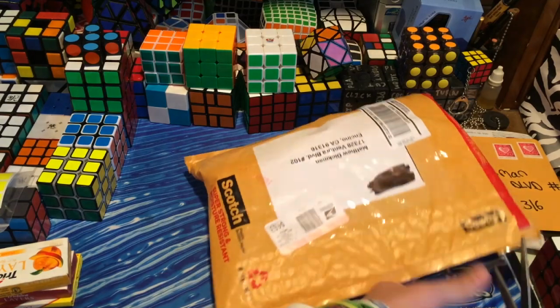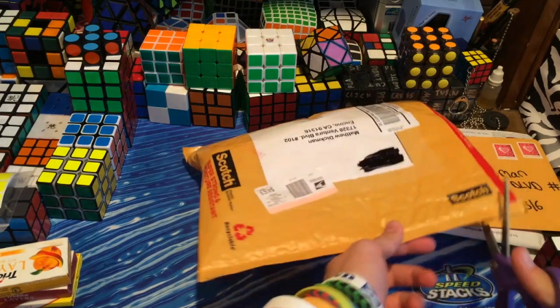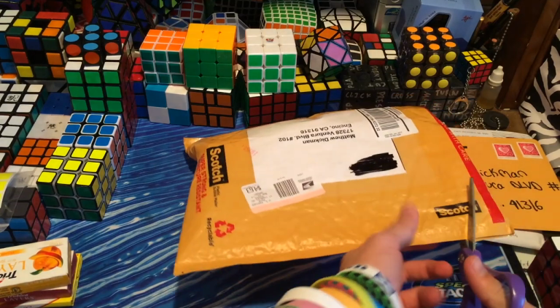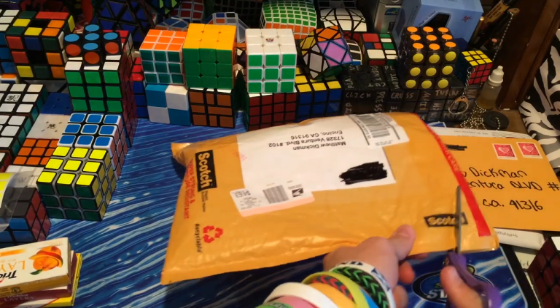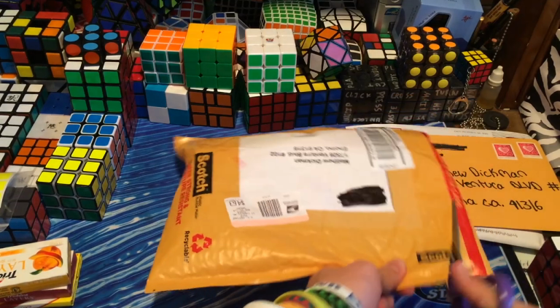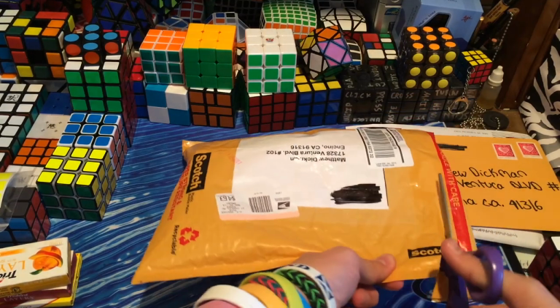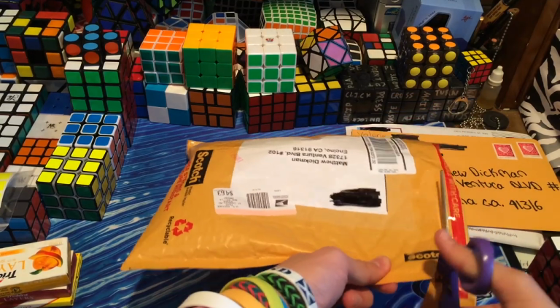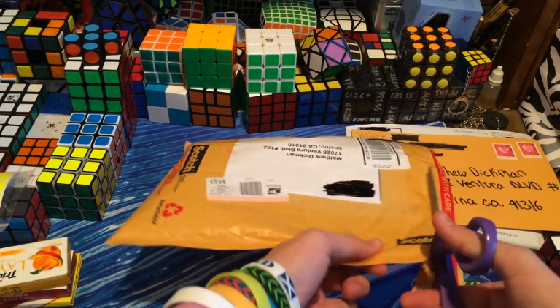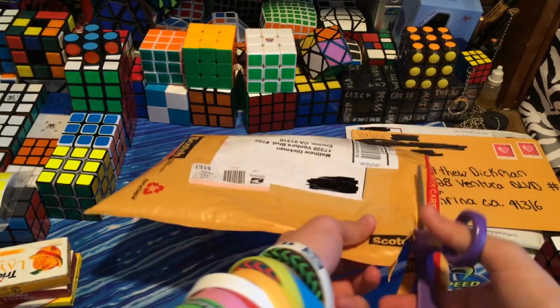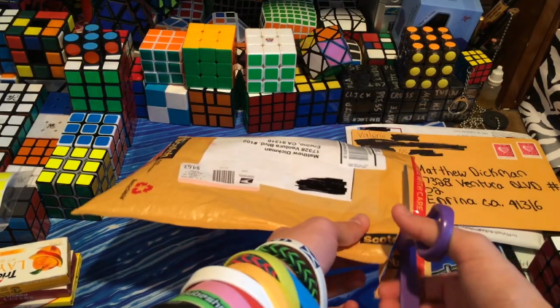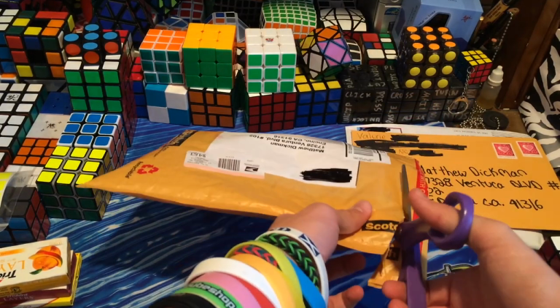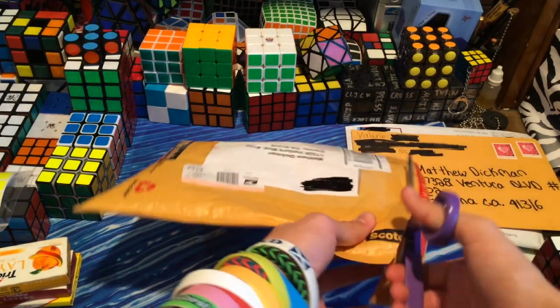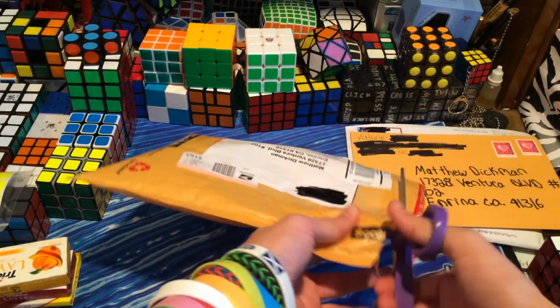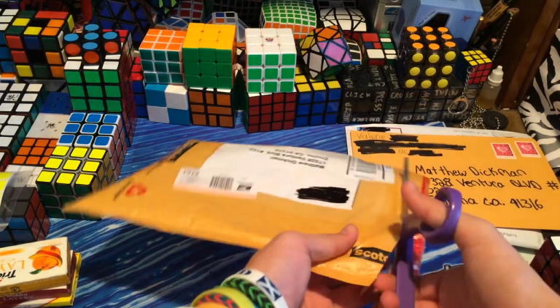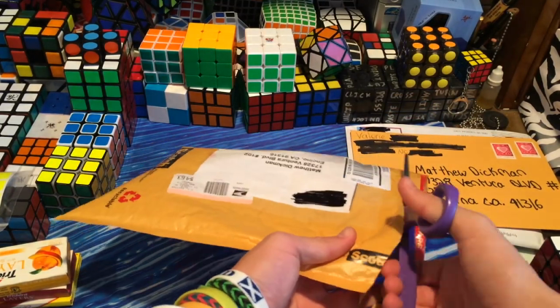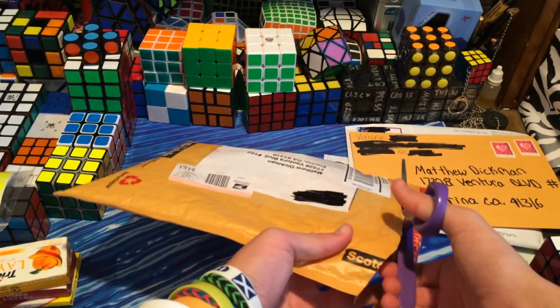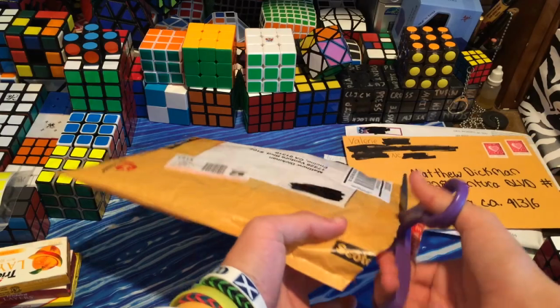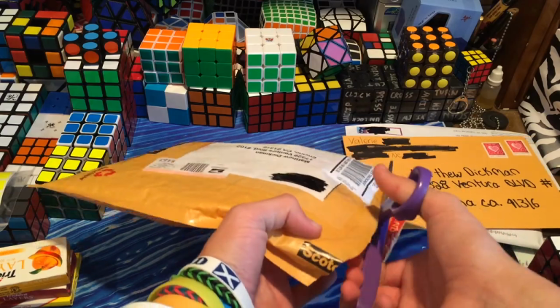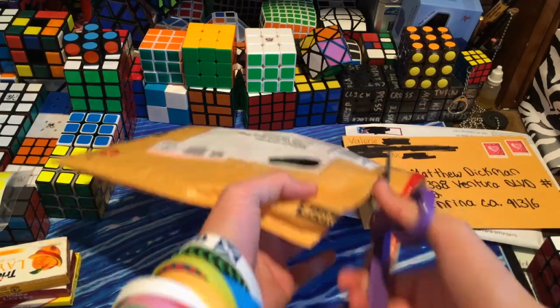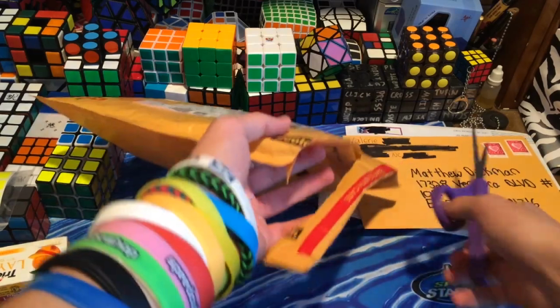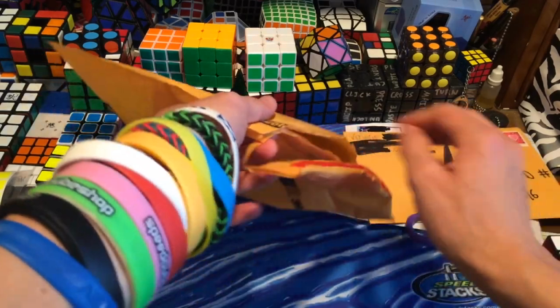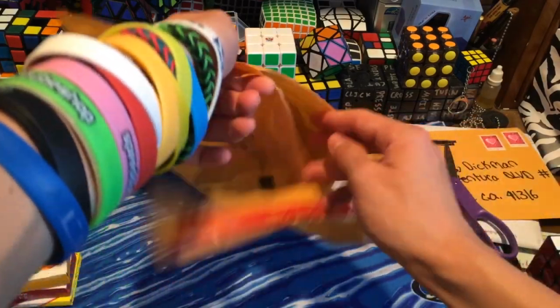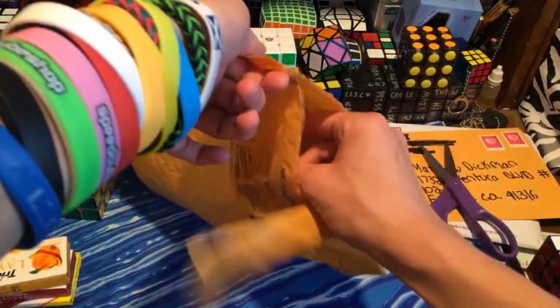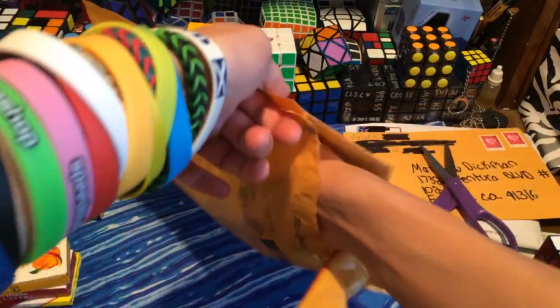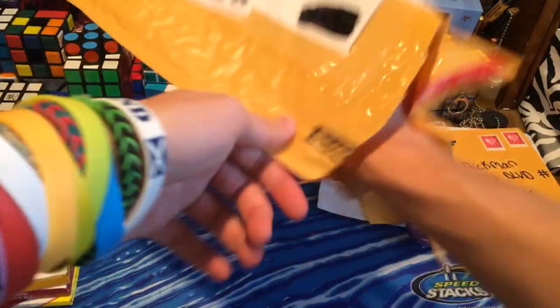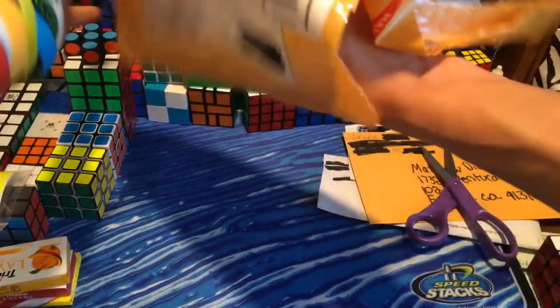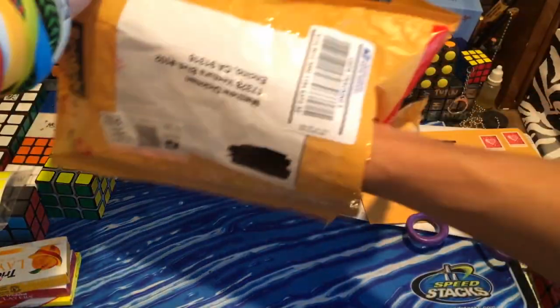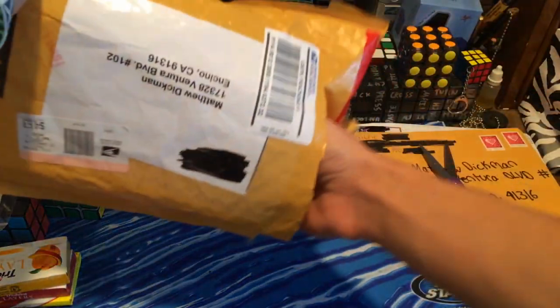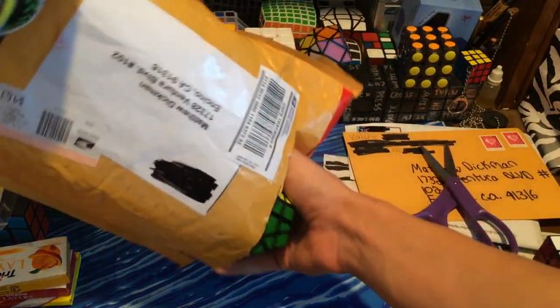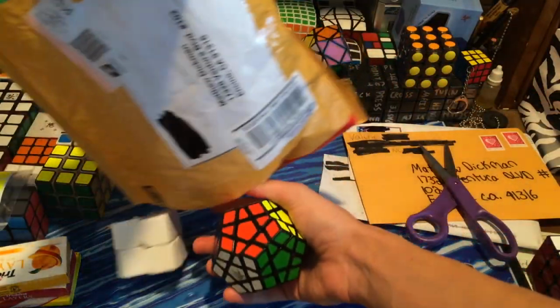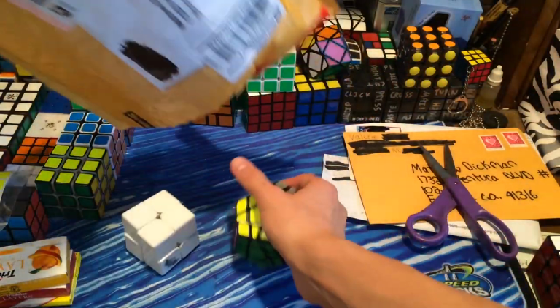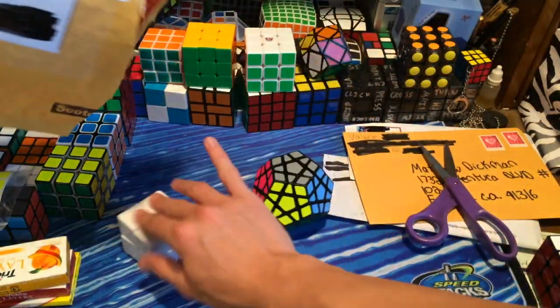If you guys have not seen her channel, I highly recommend you guys go check her out. She also sells some lube, her own custom lube, or I think she used to. I'm not sure if she still does, but I bought these two puzzles from her.